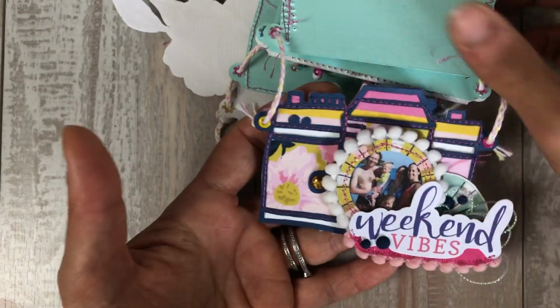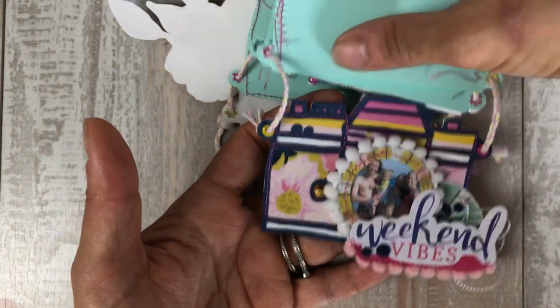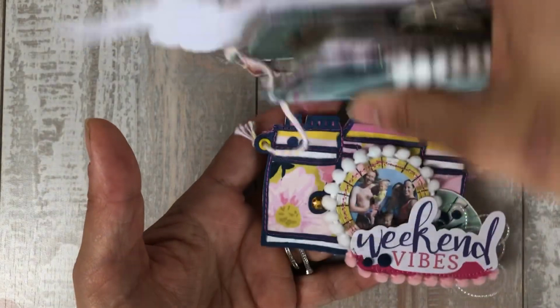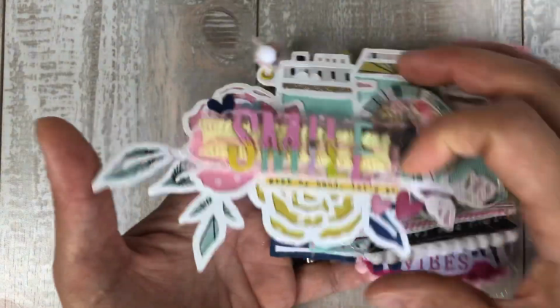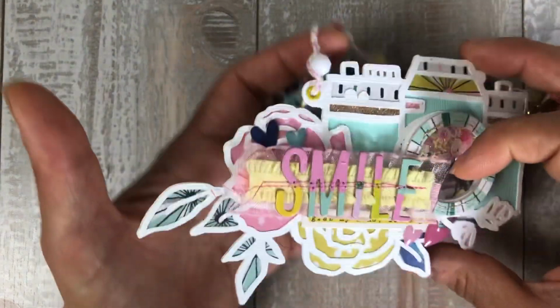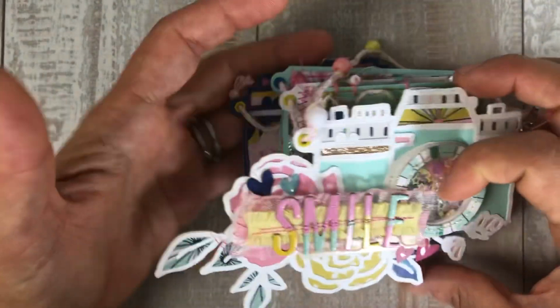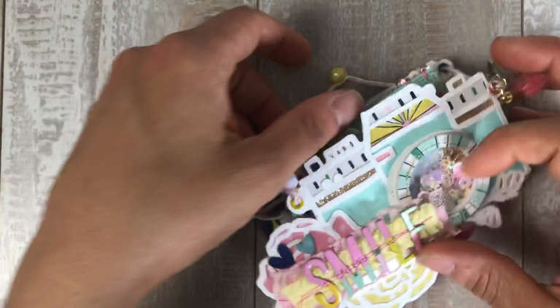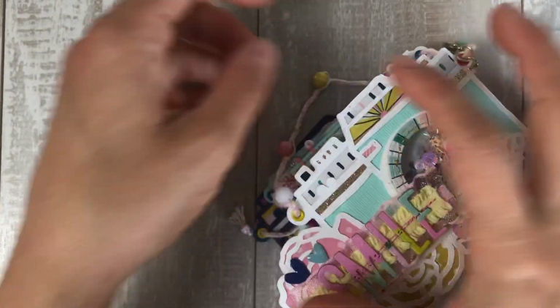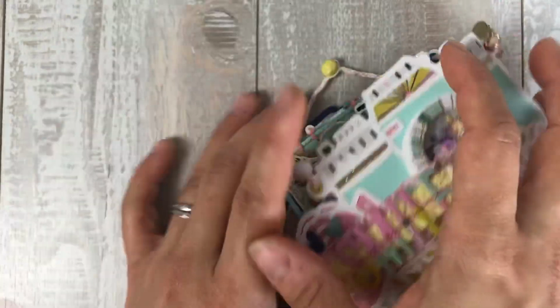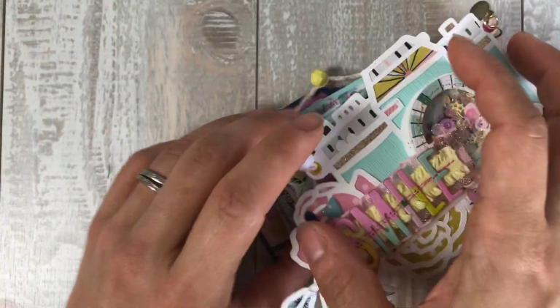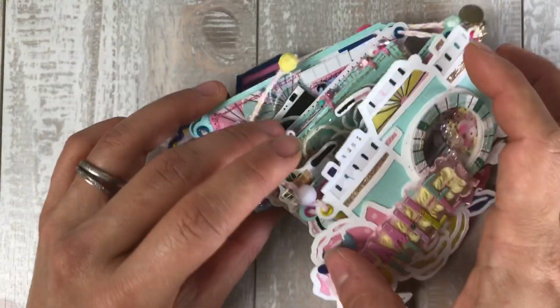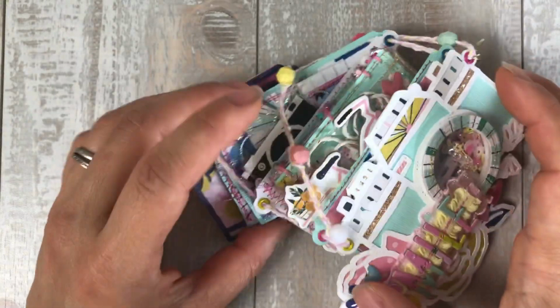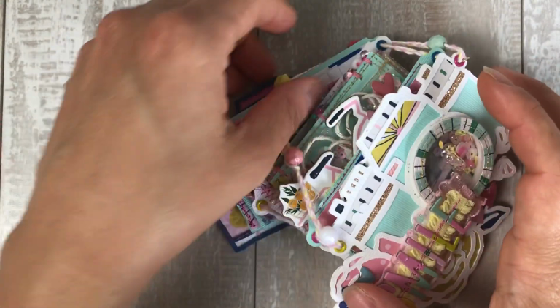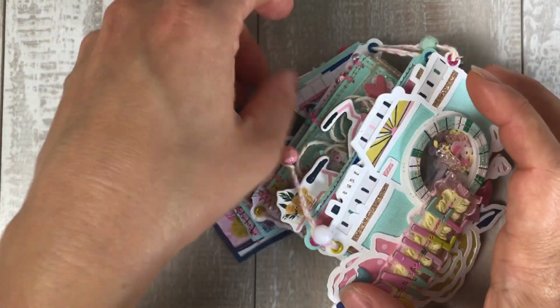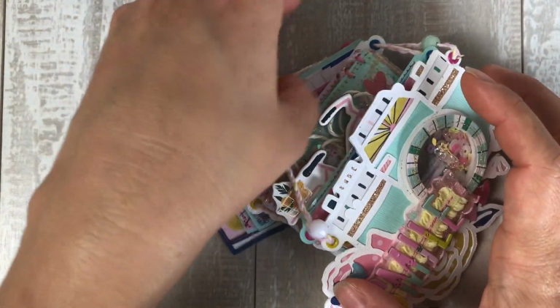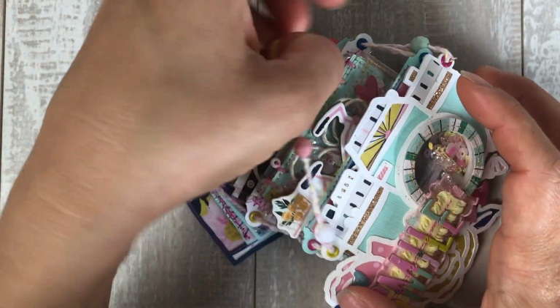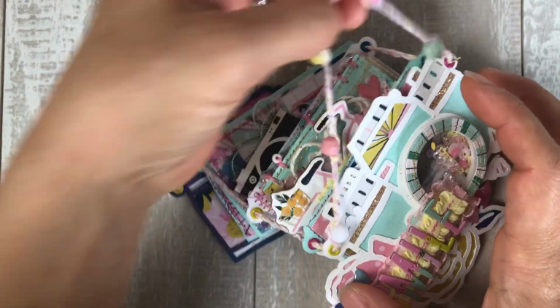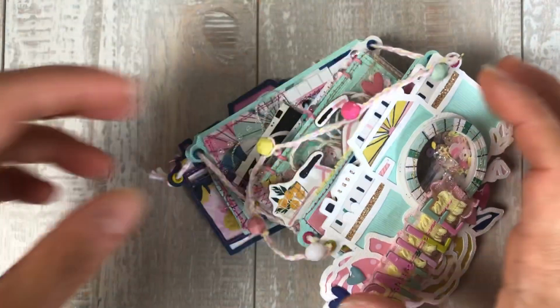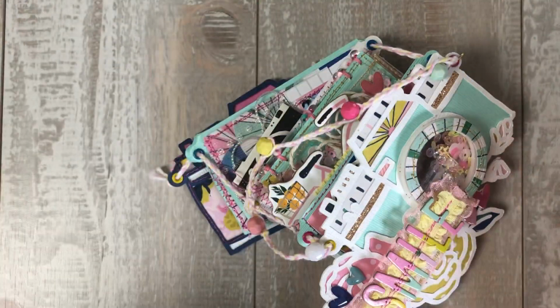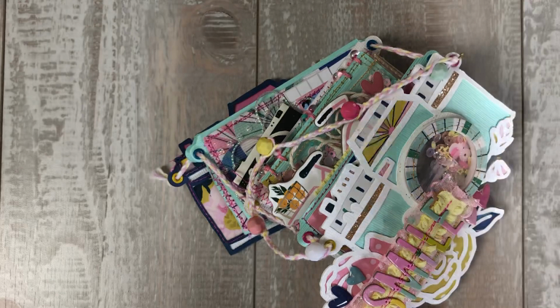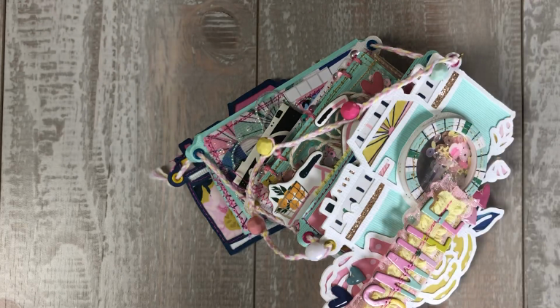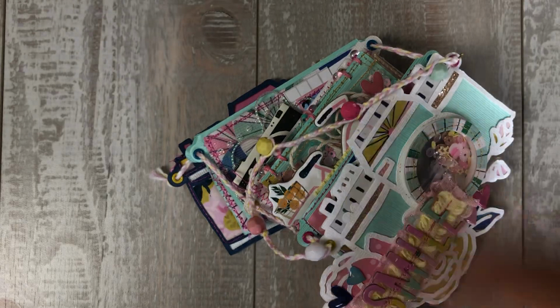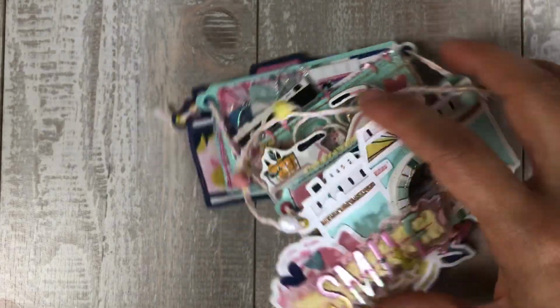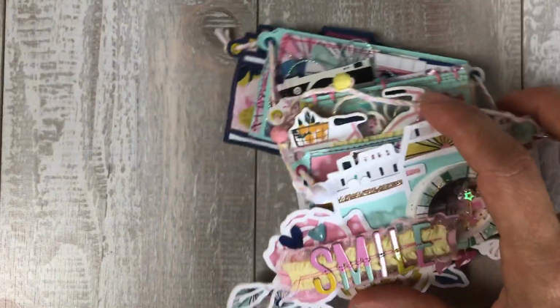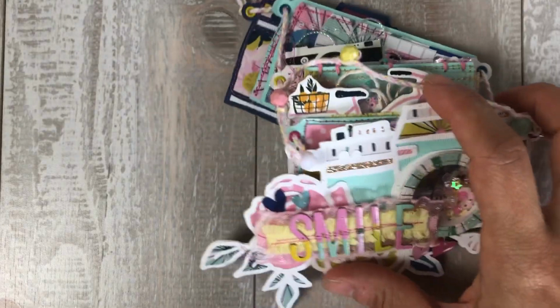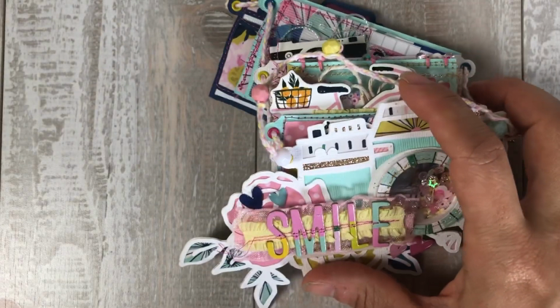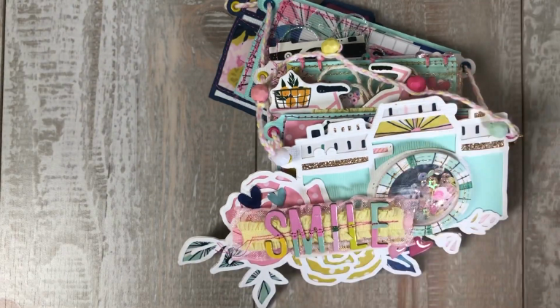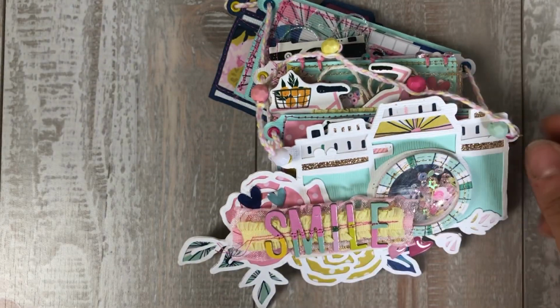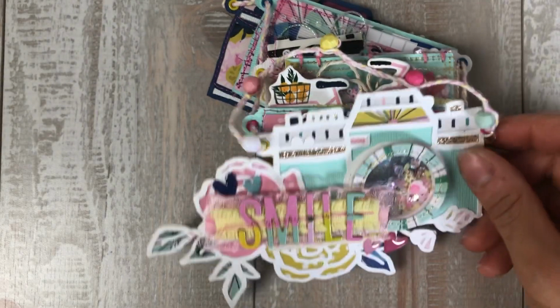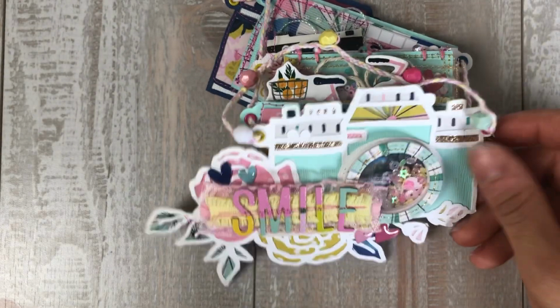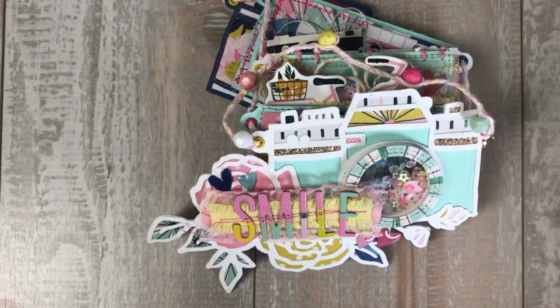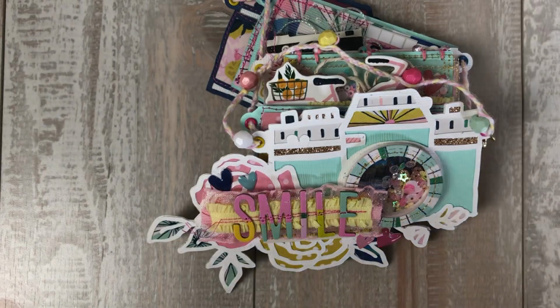I had so much fun making this super cute mini camera album. I hope you enjoyed watching it. Thank you very much — as always, thank you for your support and I will see you guys next time.